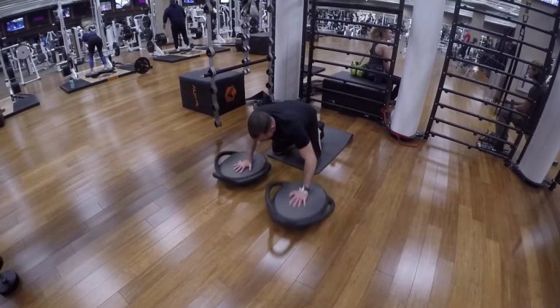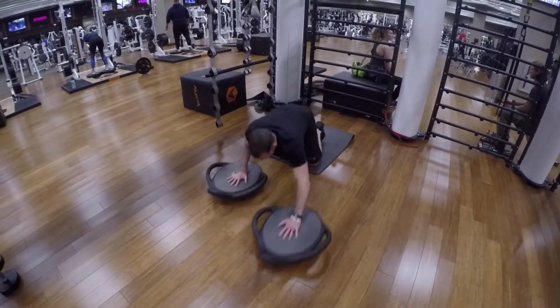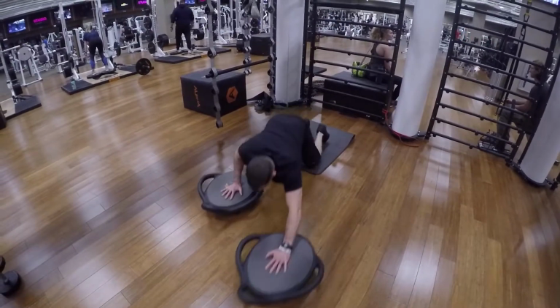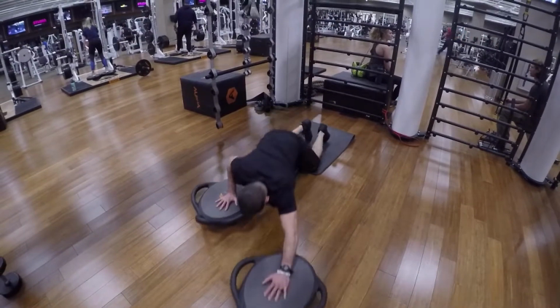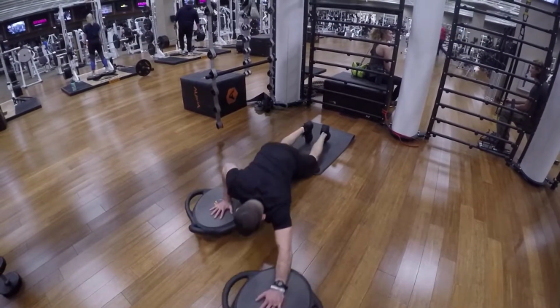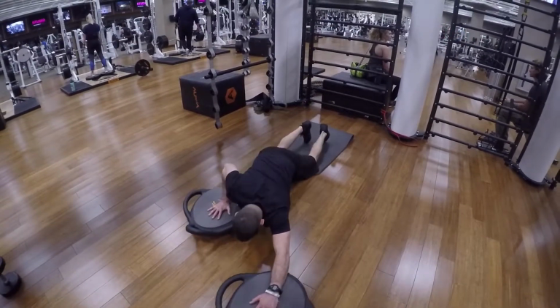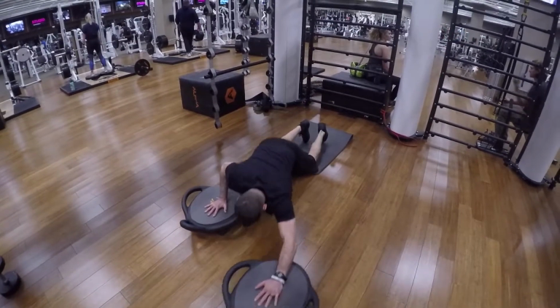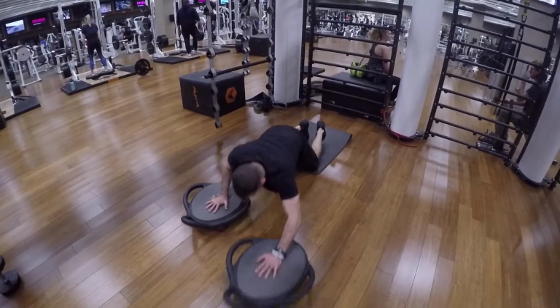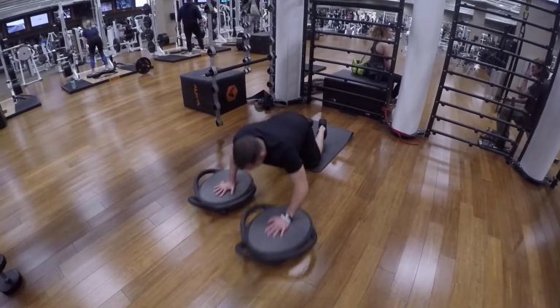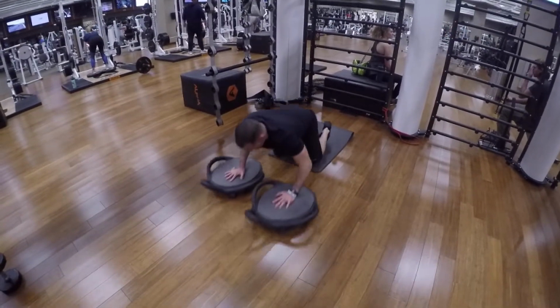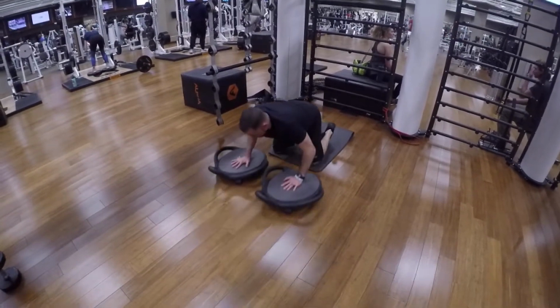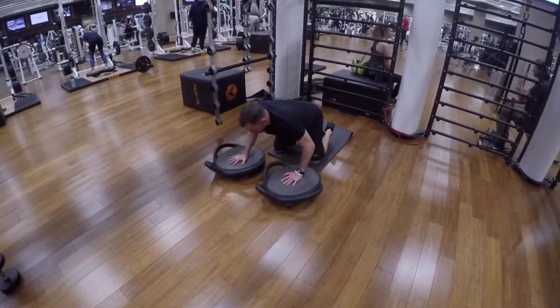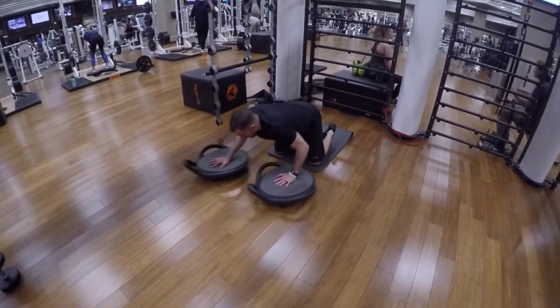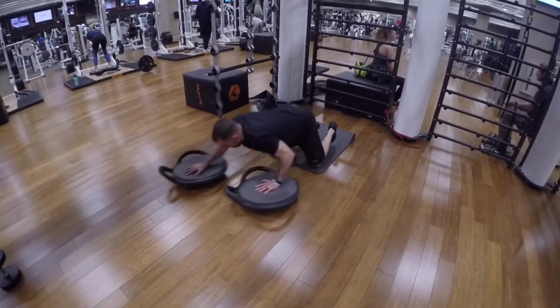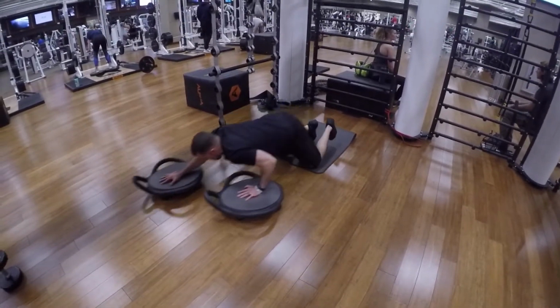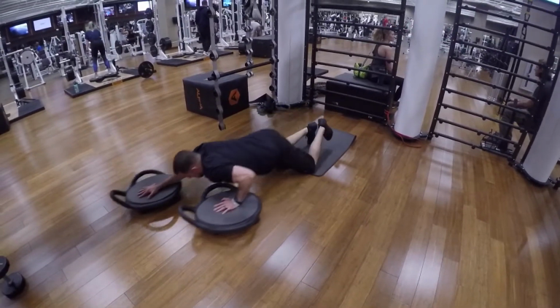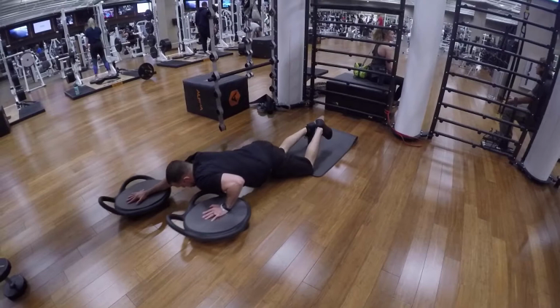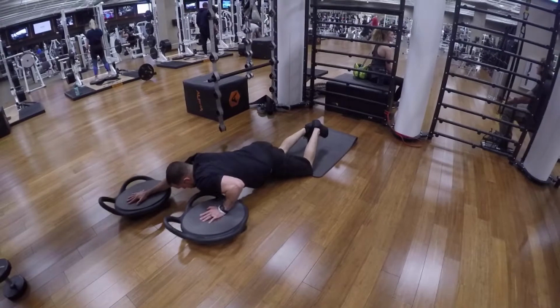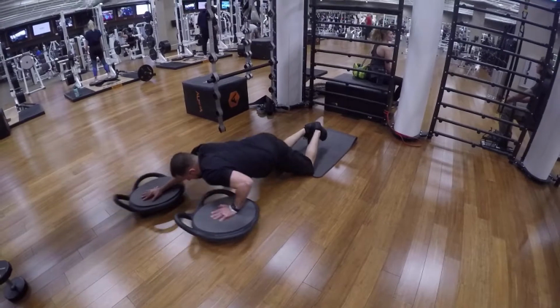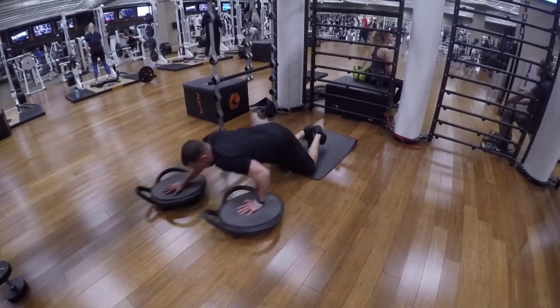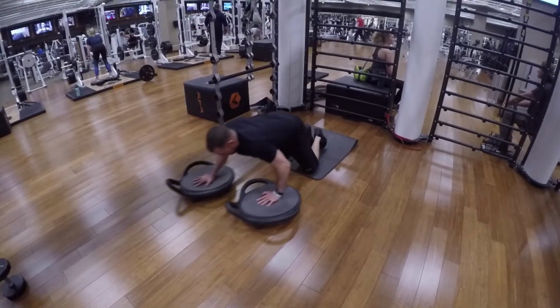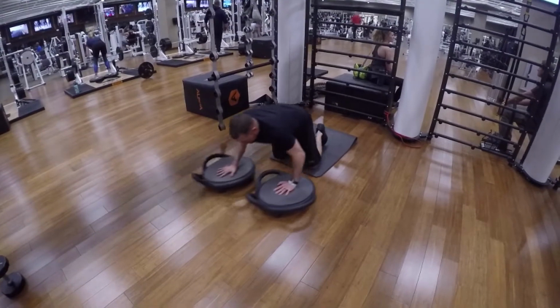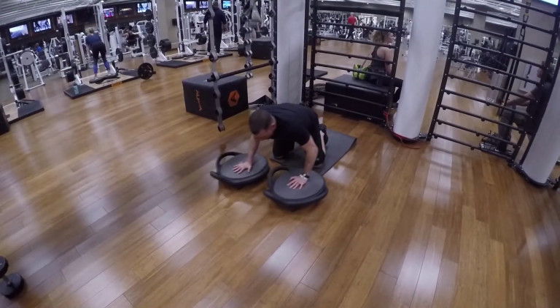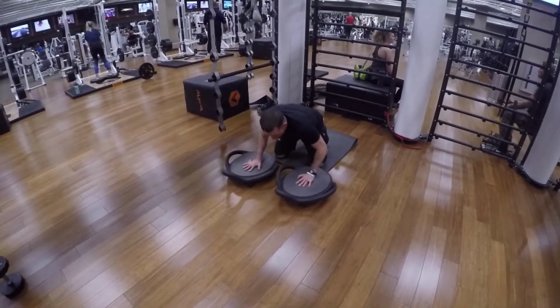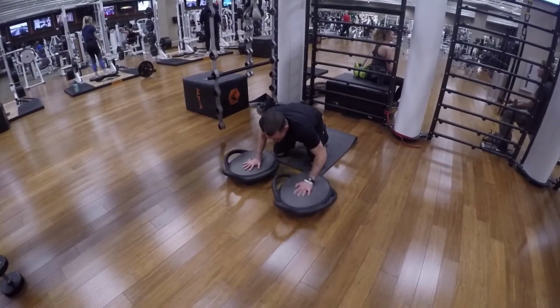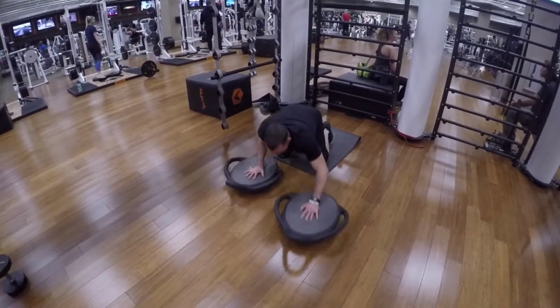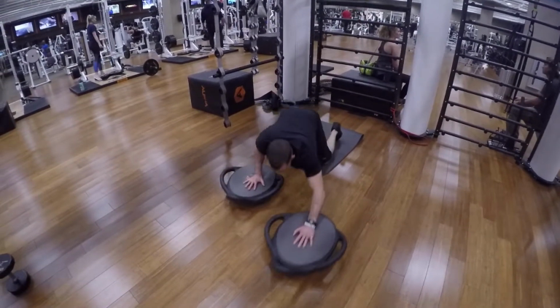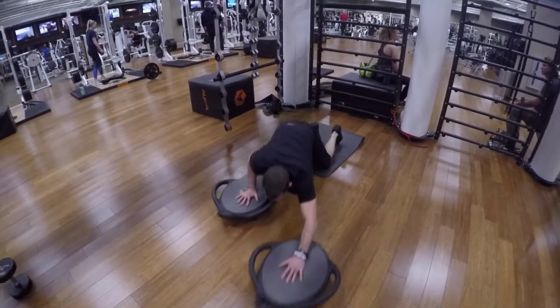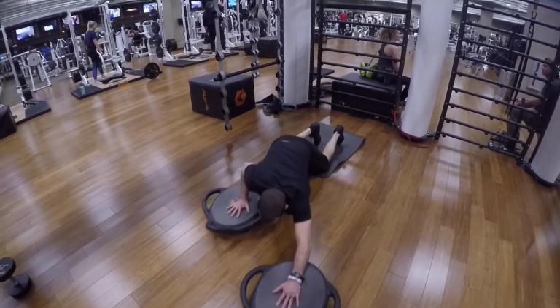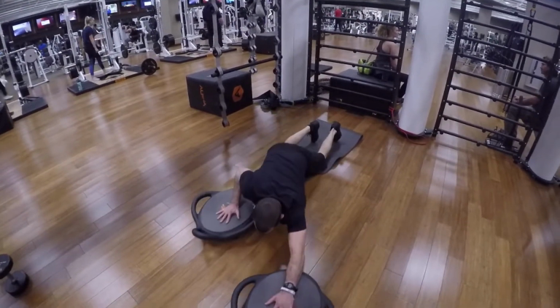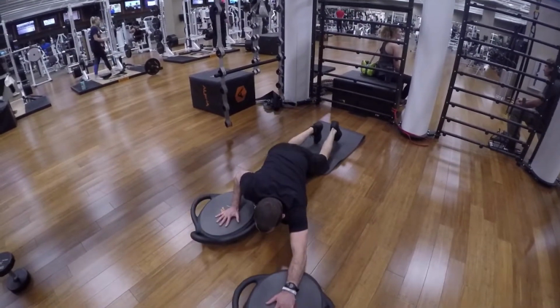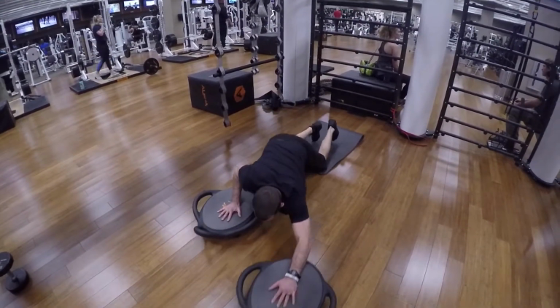If you're moving to the right, your right hand will be higher and your left hand will be lower. If you're moving to the left, your left hand will be higher and your right hand will be lower.